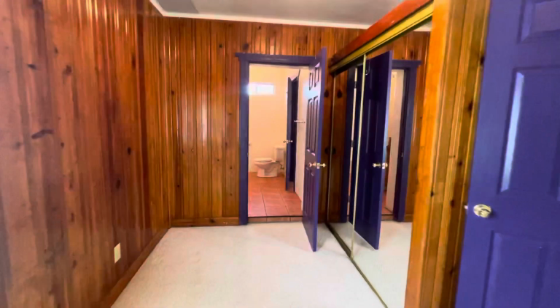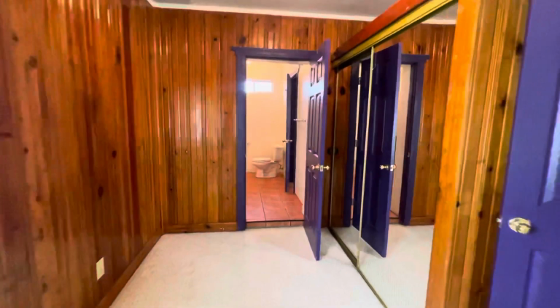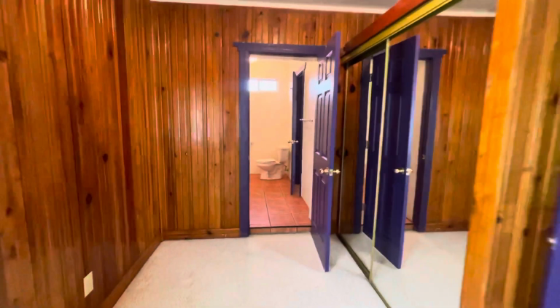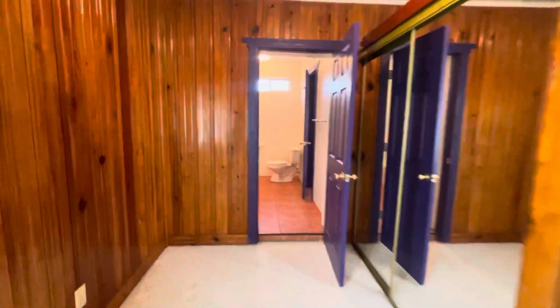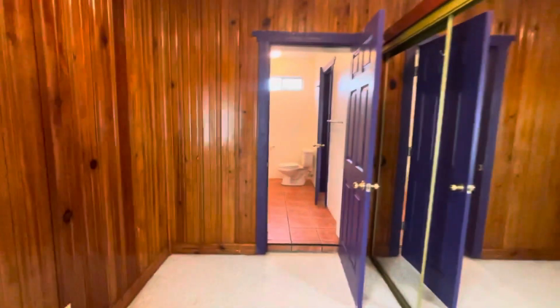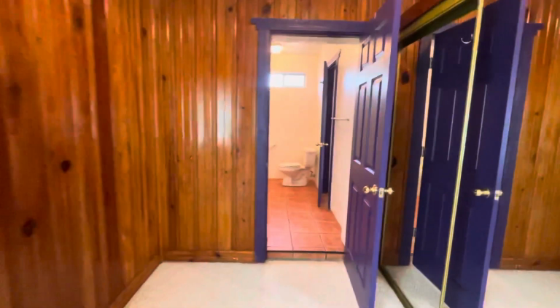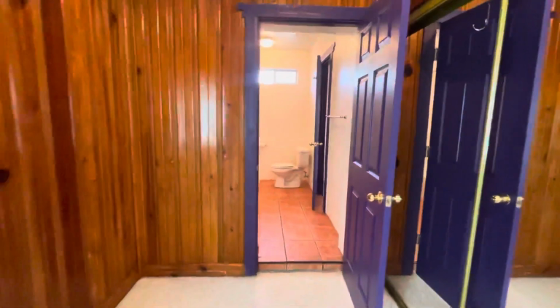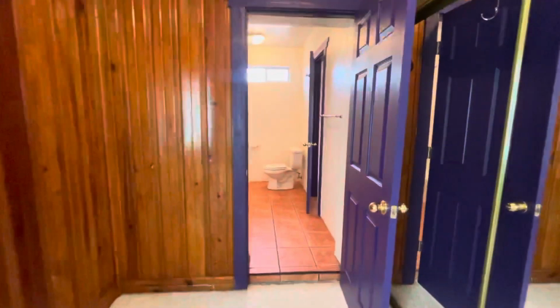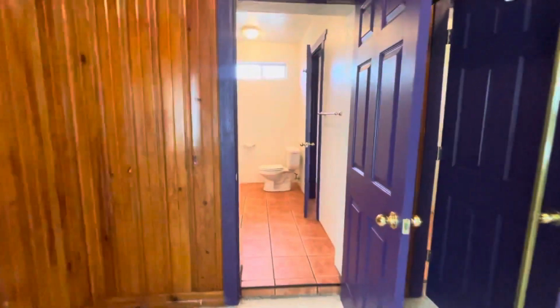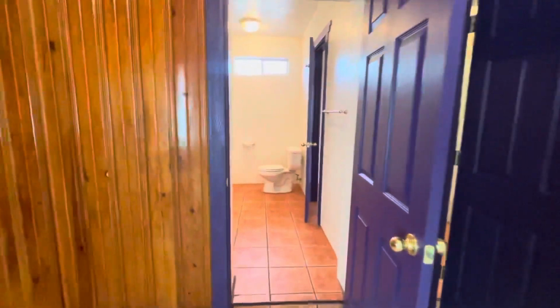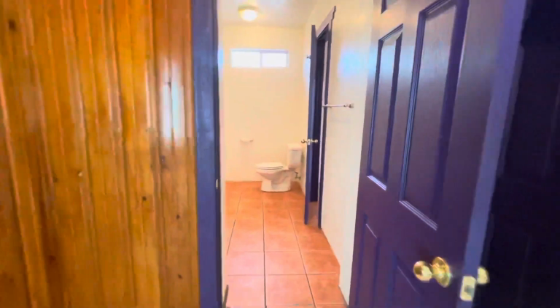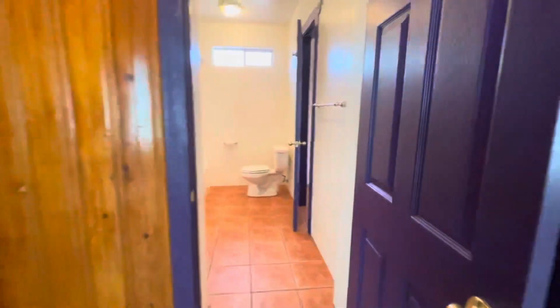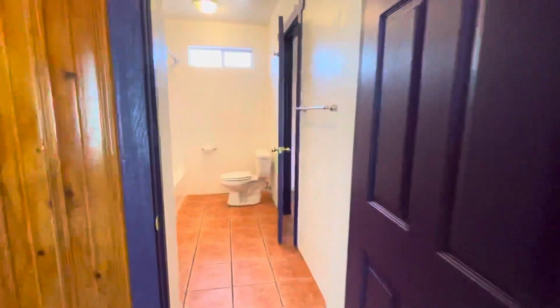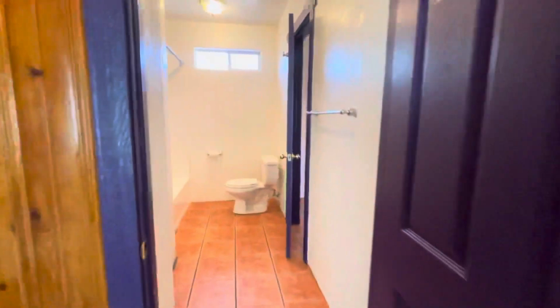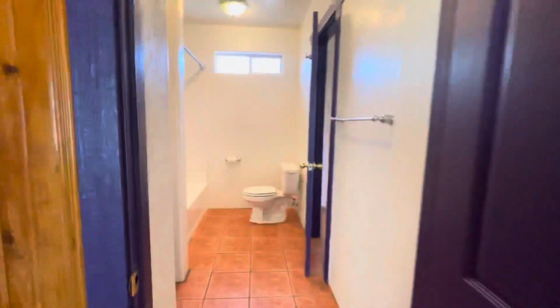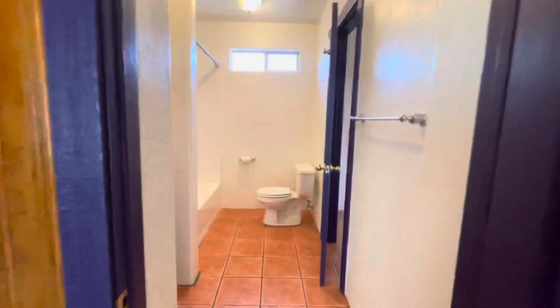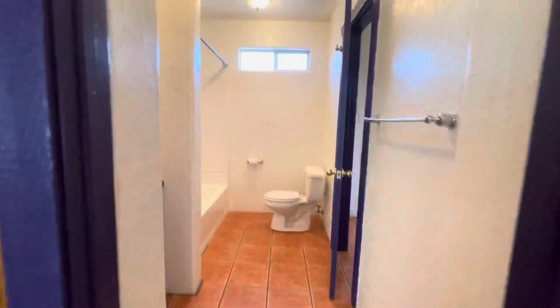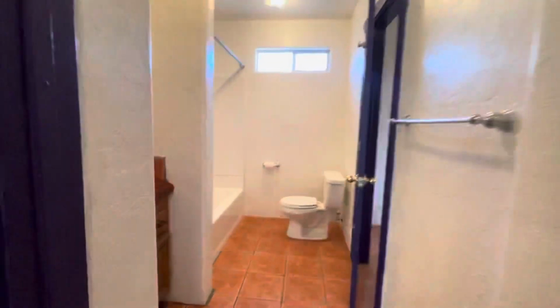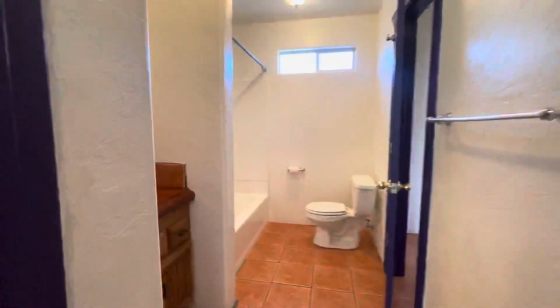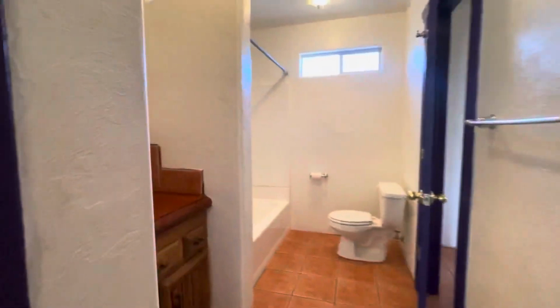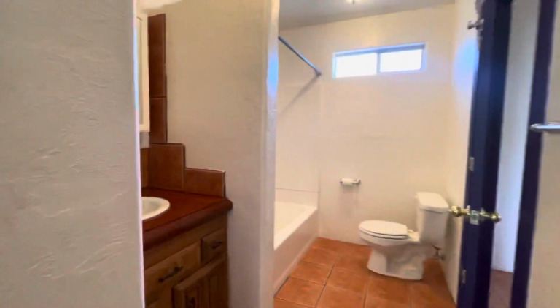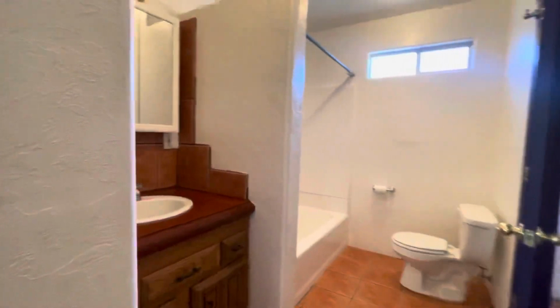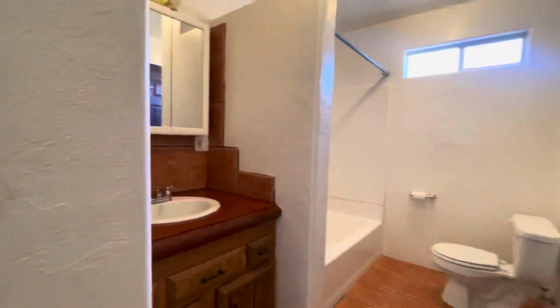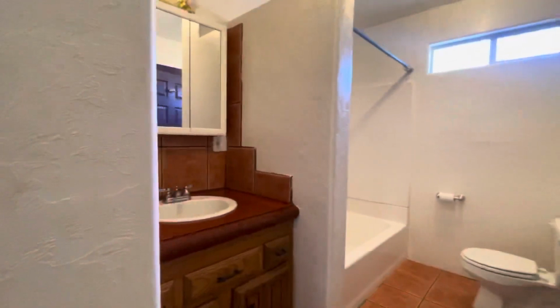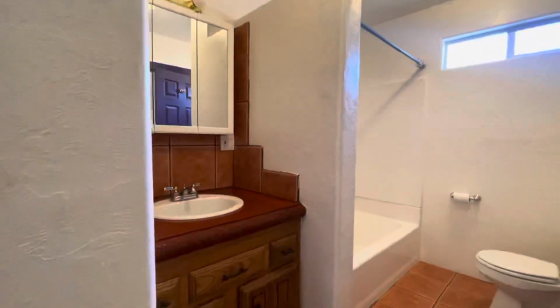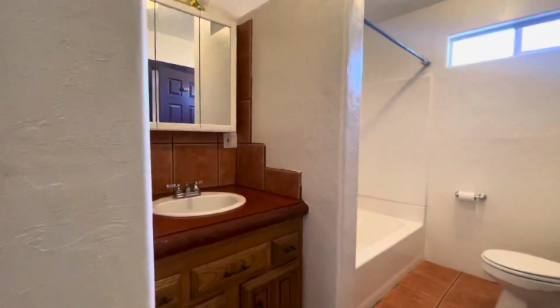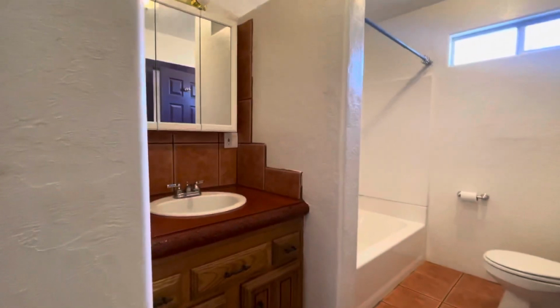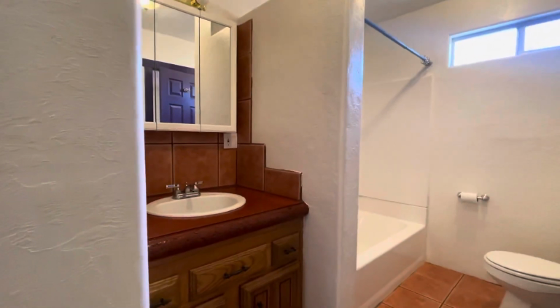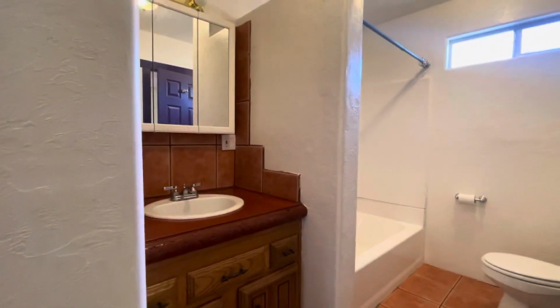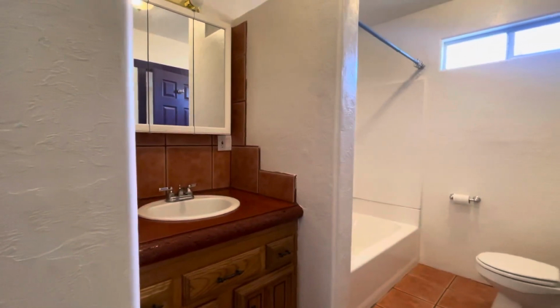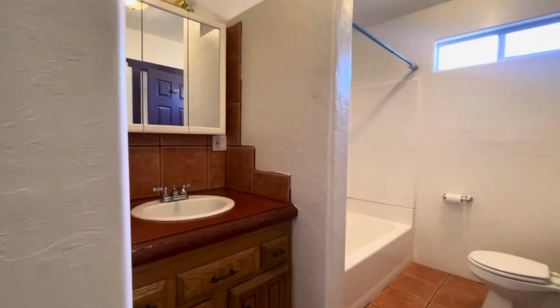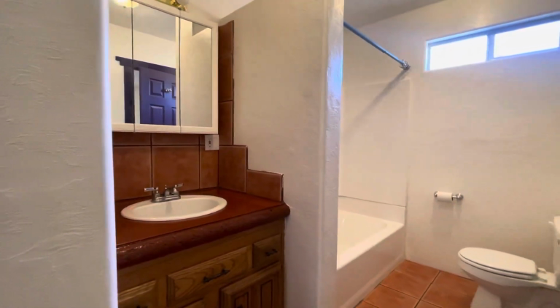And then we're going to walk through to the bathroom. It is a full bath with tiled floors again in here.